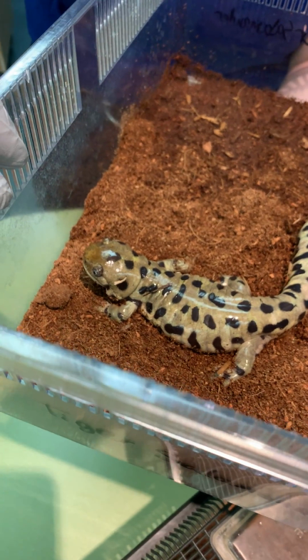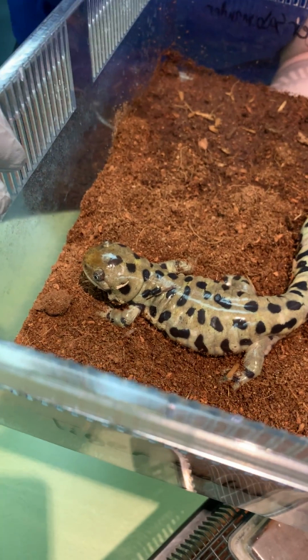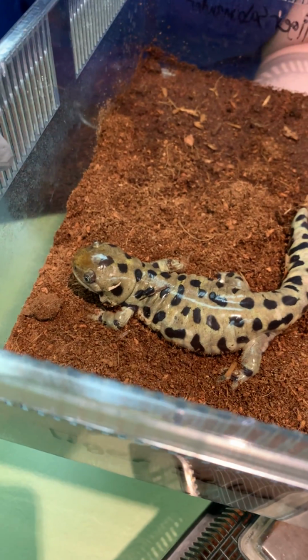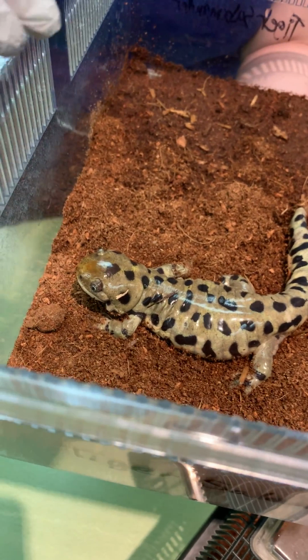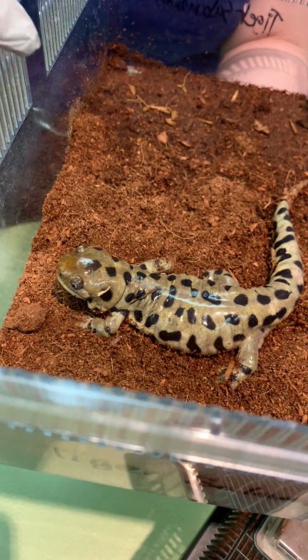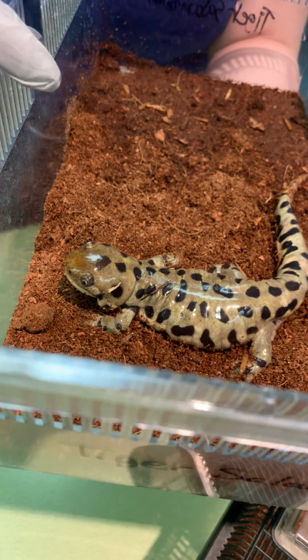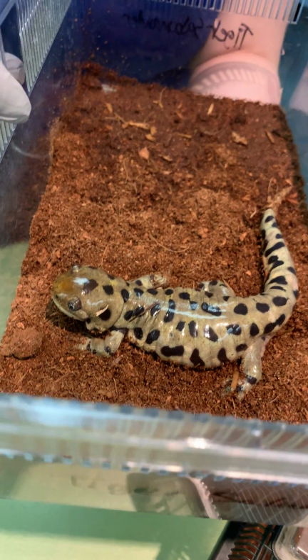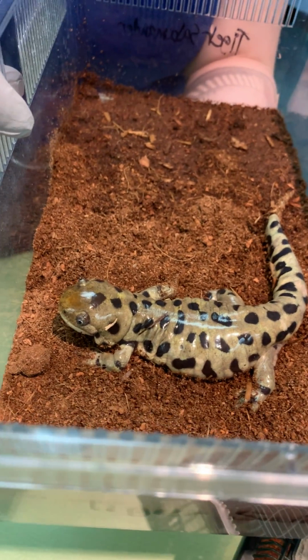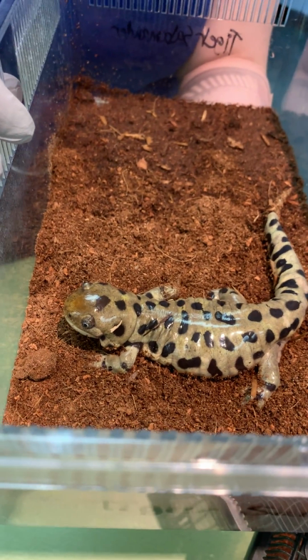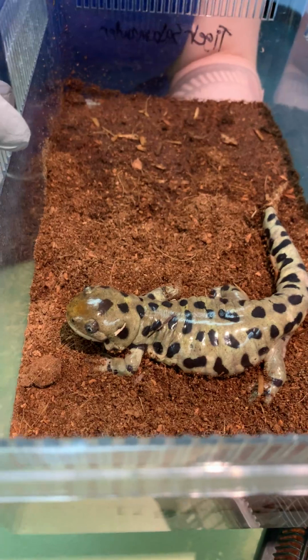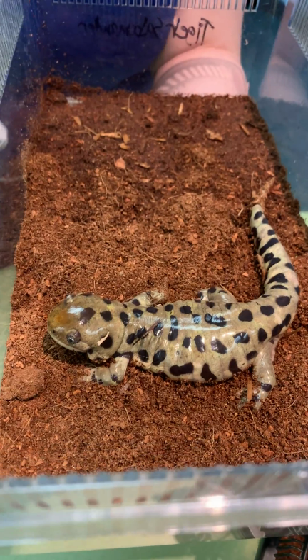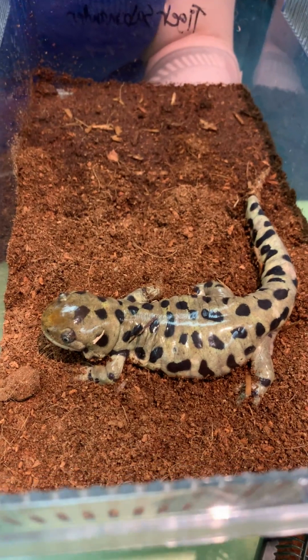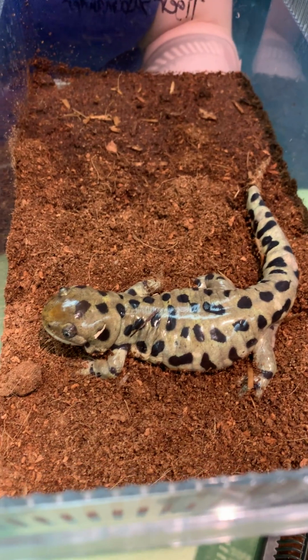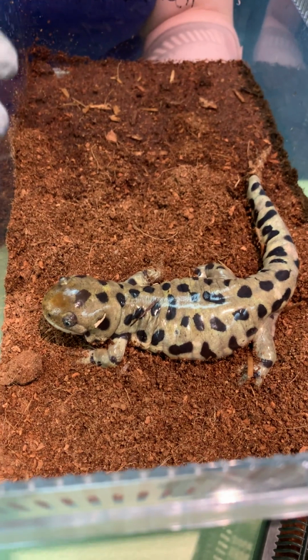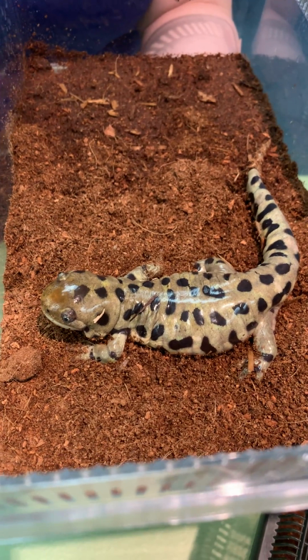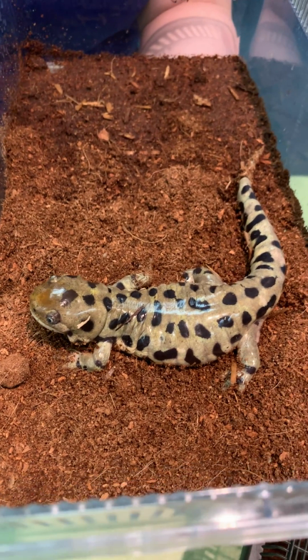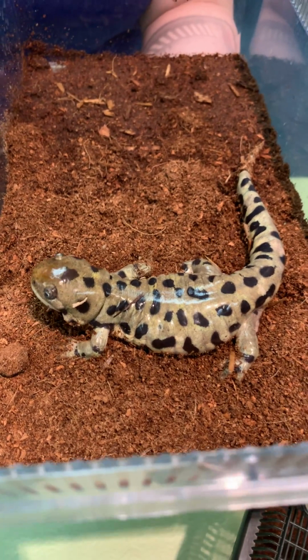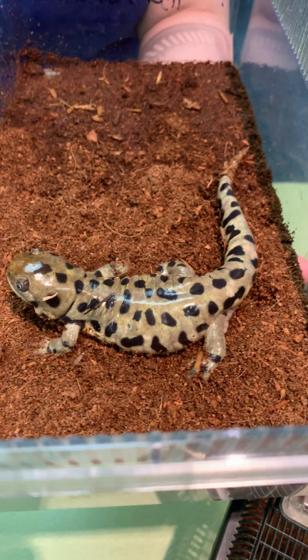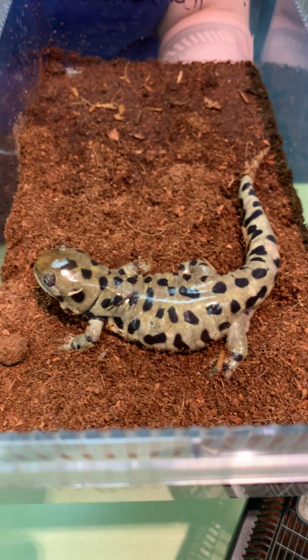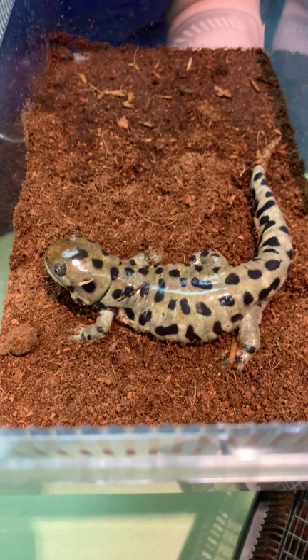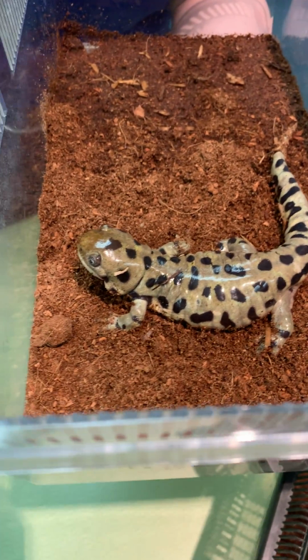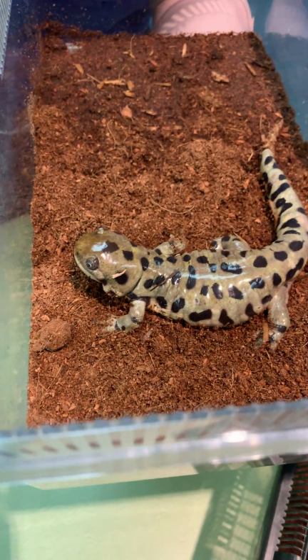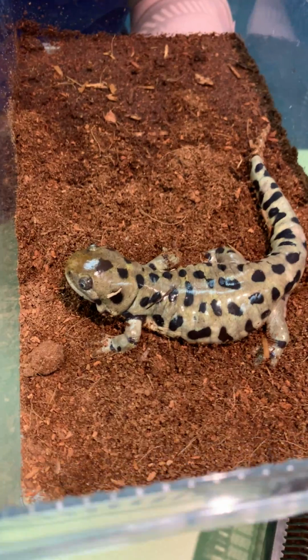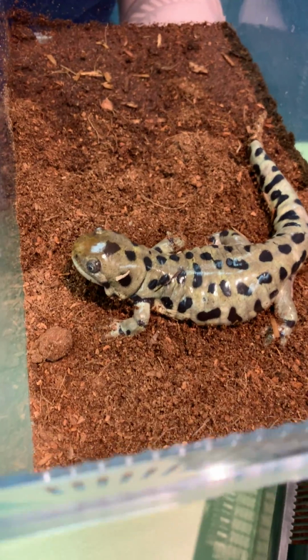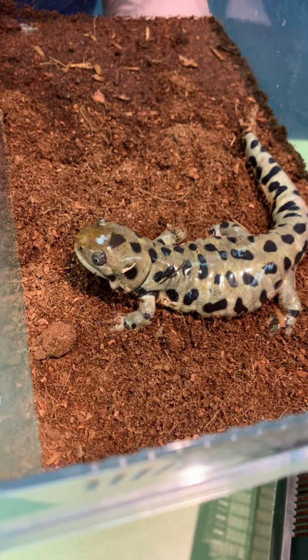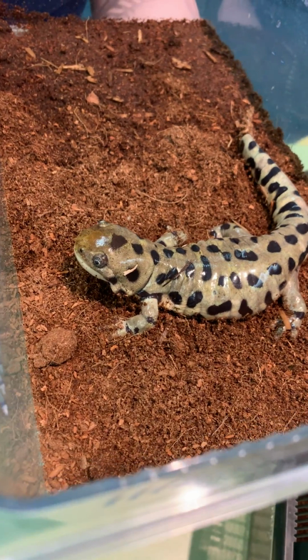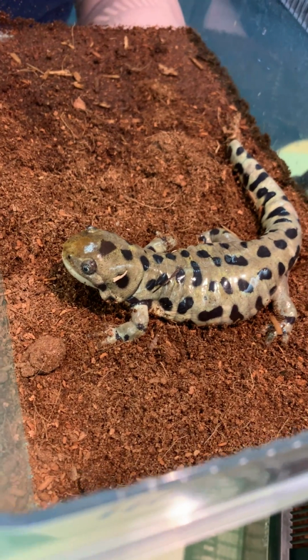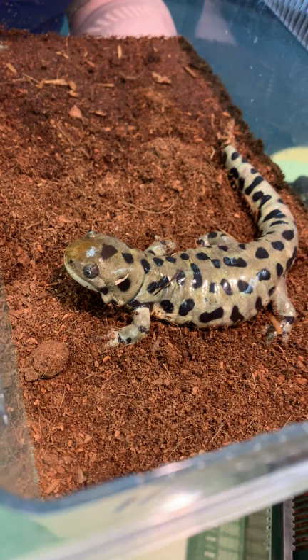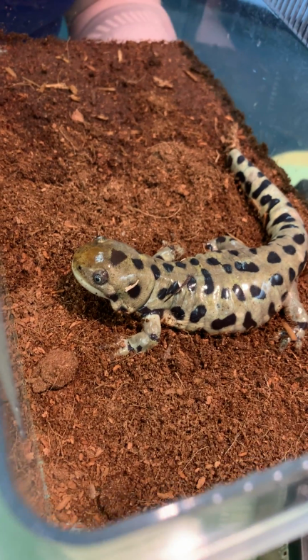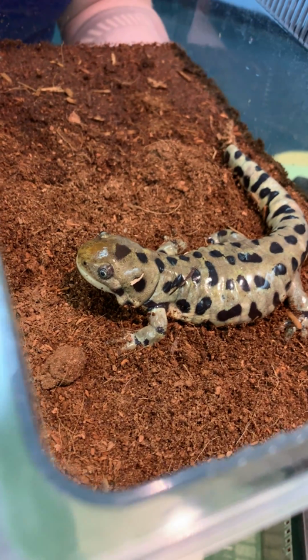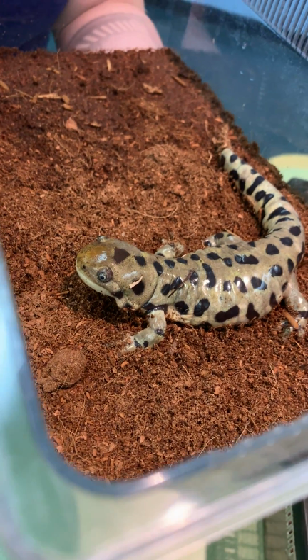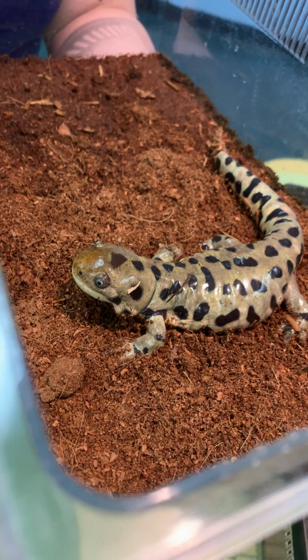Amphibians are pretty cool. They actually breathe through their skin, which is part of the reason why I can't touch him right now, because anything on my hand could potentially enter into that membrane — that skin — and get him sick.